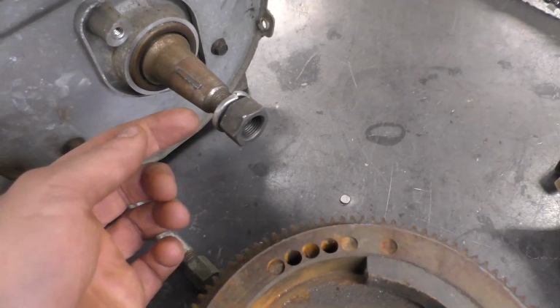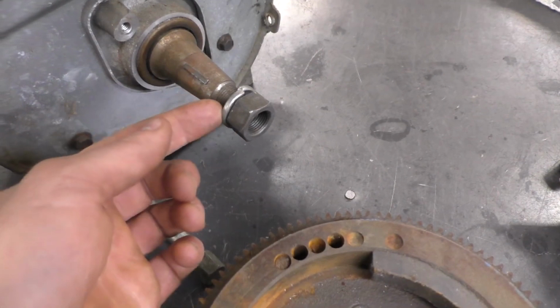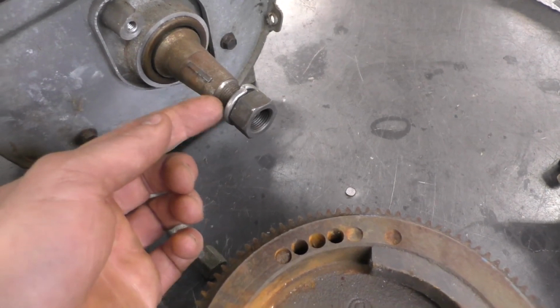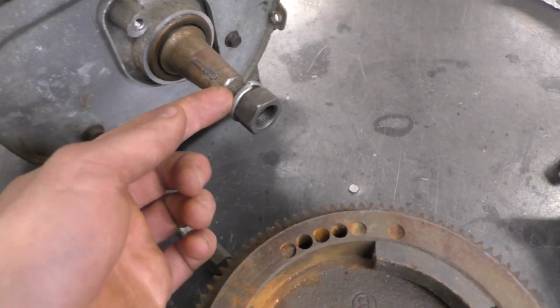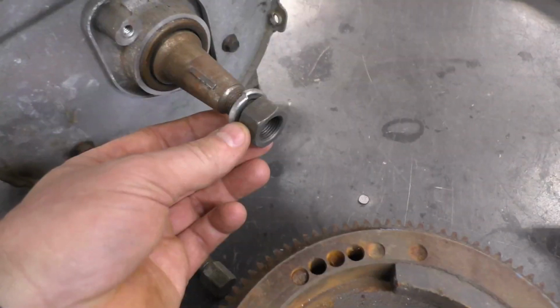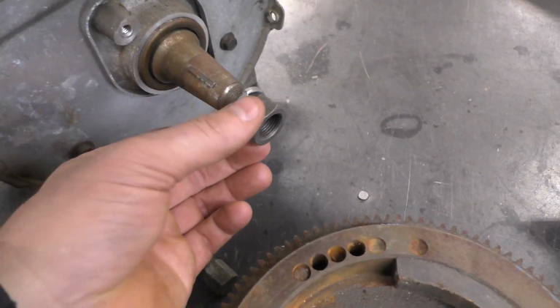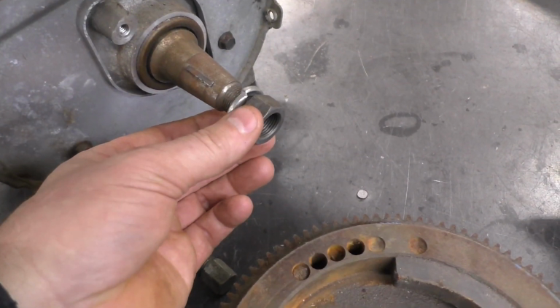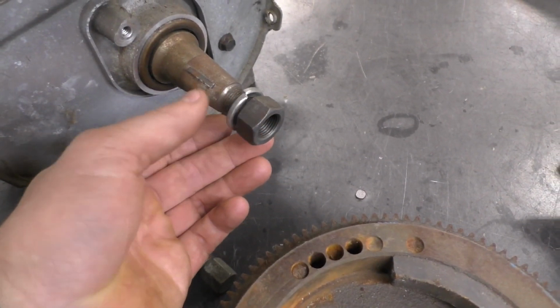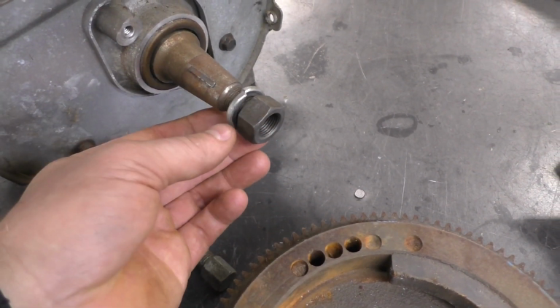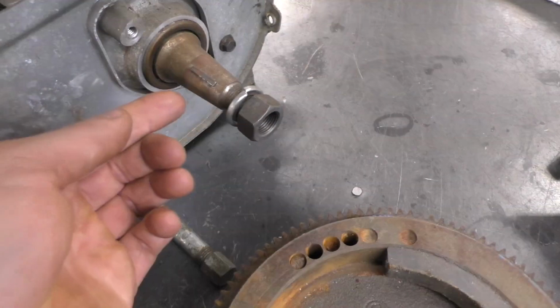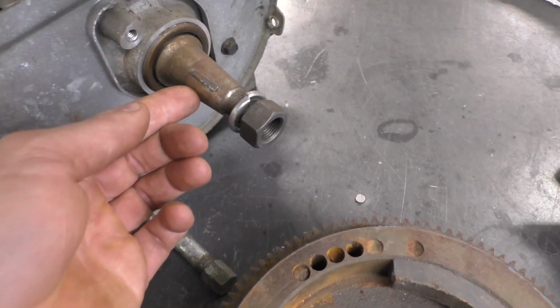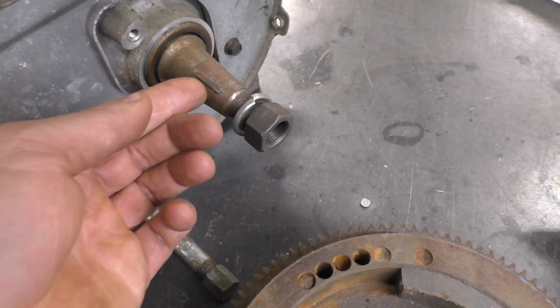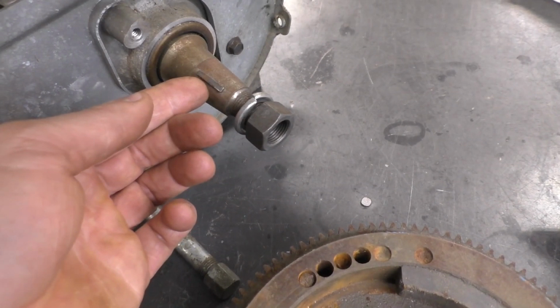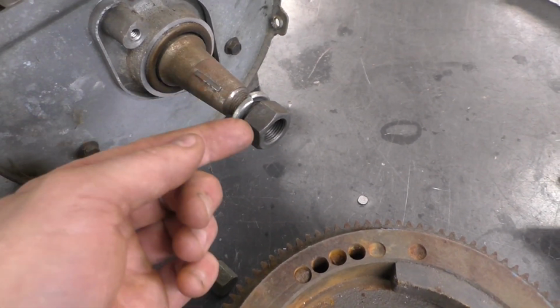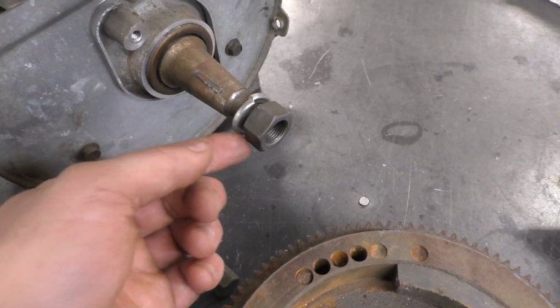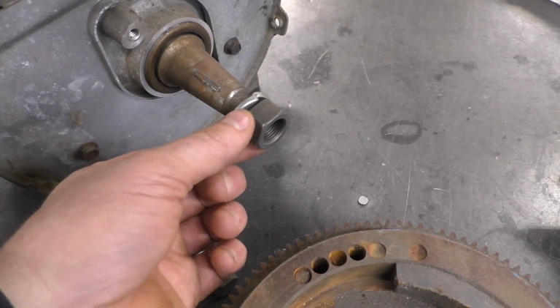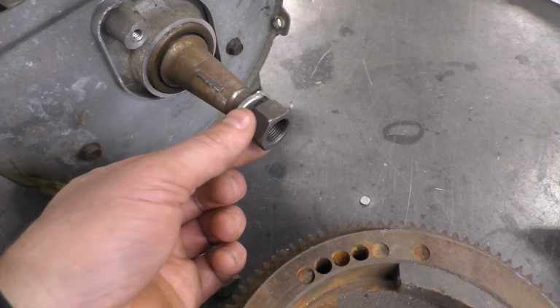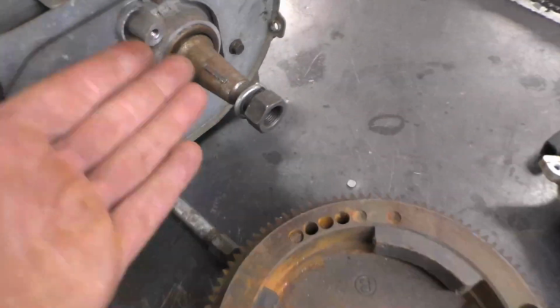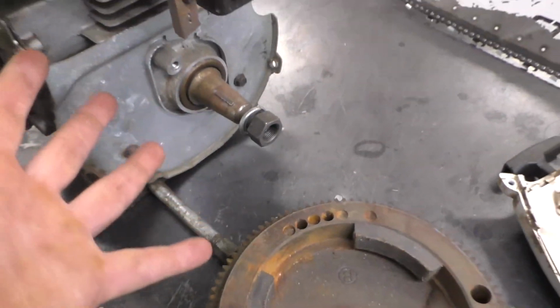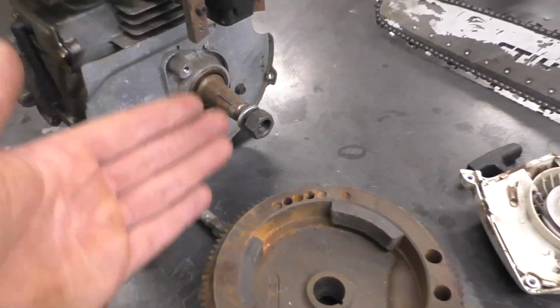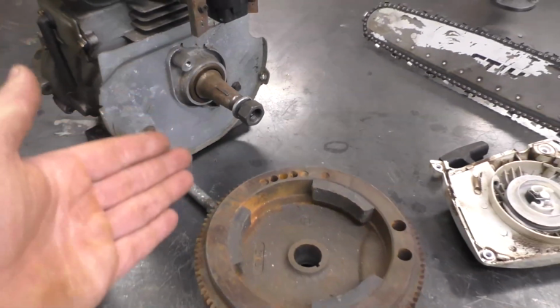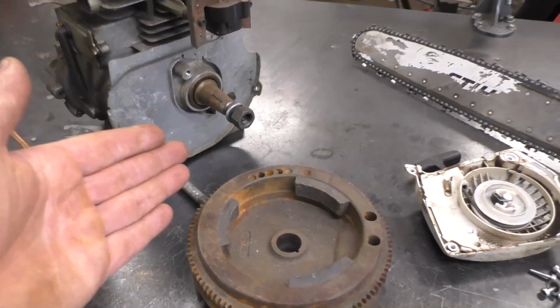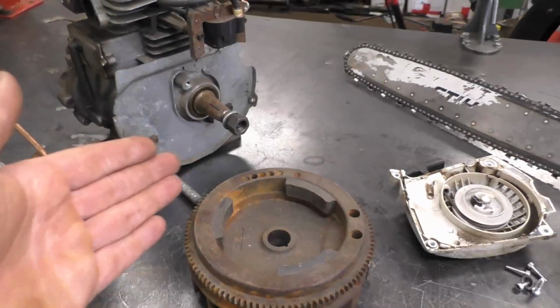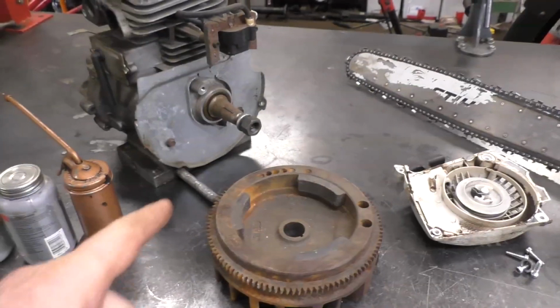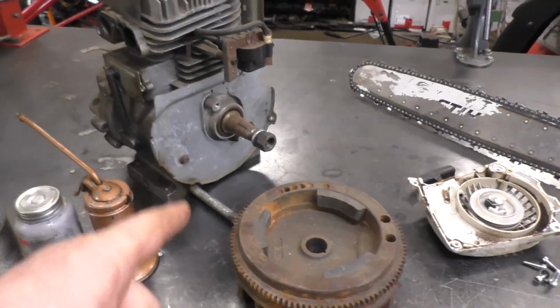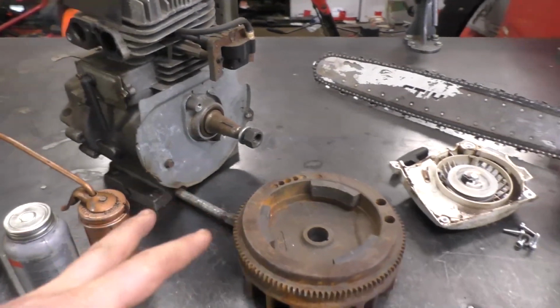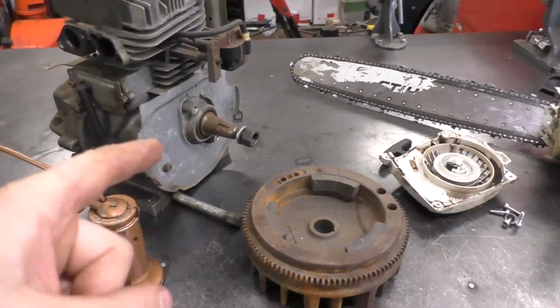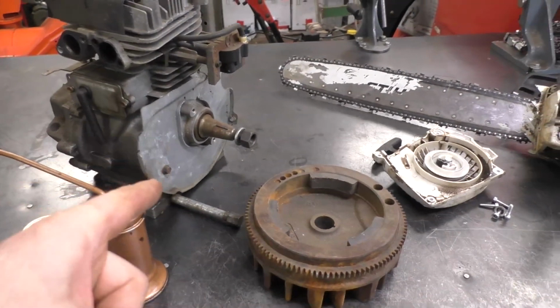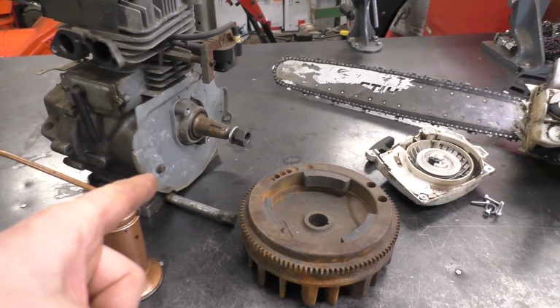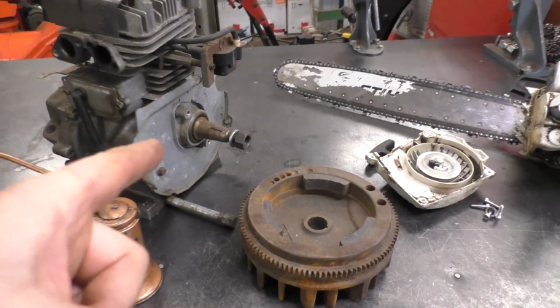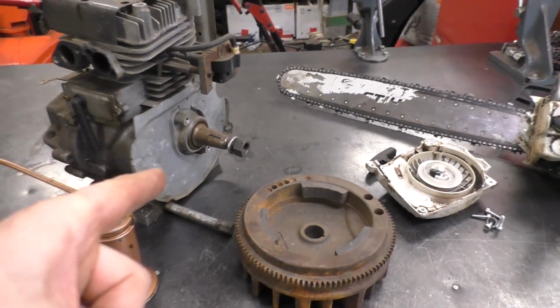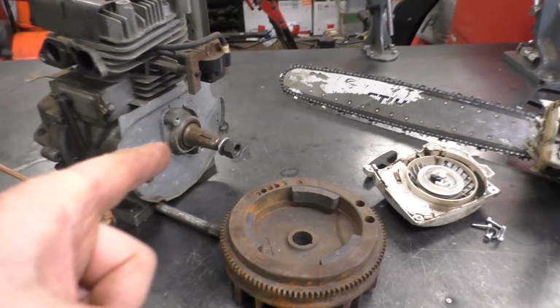I have had equipment come into the shop where the nut wasn't as tight as it should have been, and the flywheel key sheared even though the nut was still sitting there. The engine wouldn't run because it was out of time. So again: do not put any lube on the shaft, and make sure your flywheel nut is torqued properly.